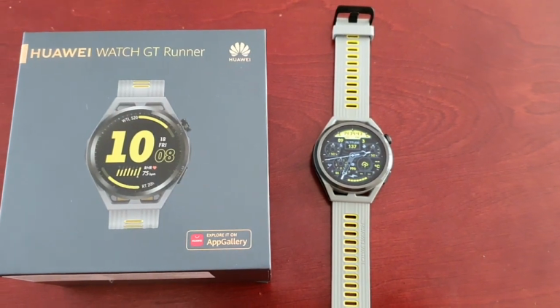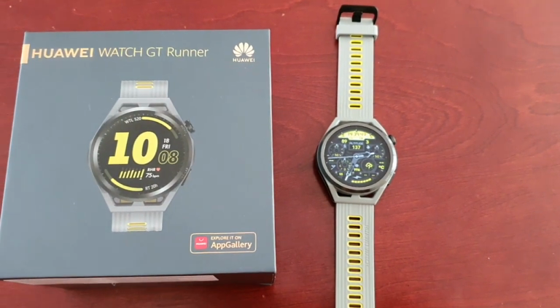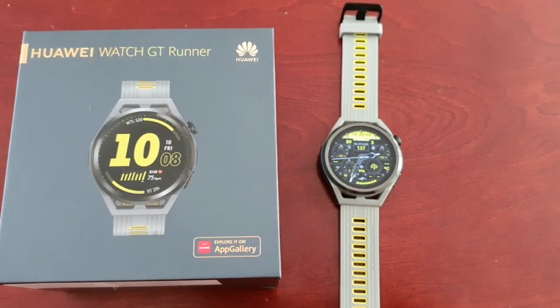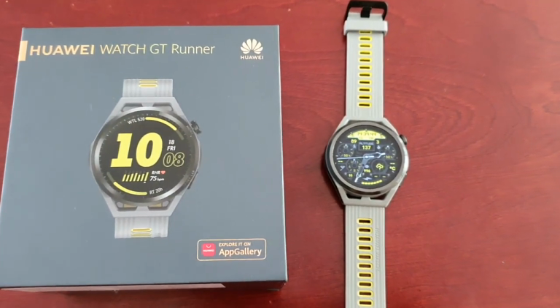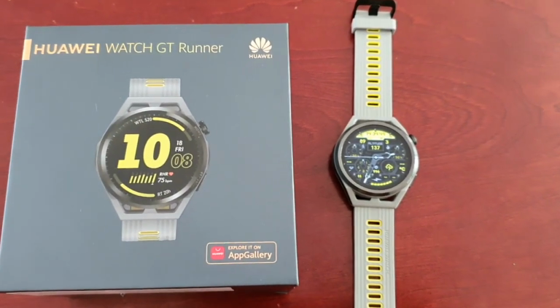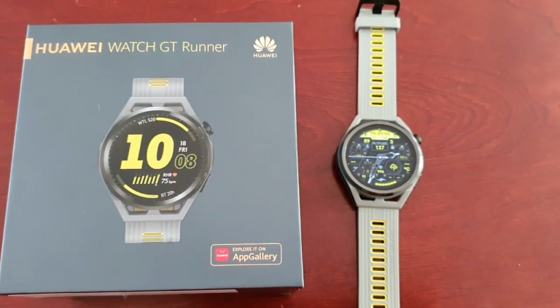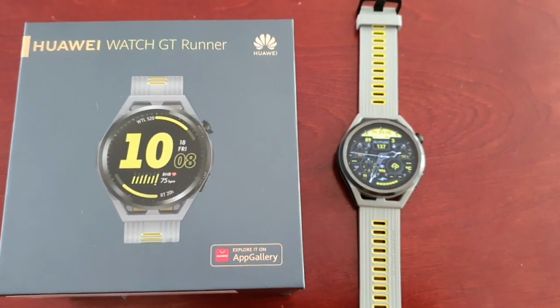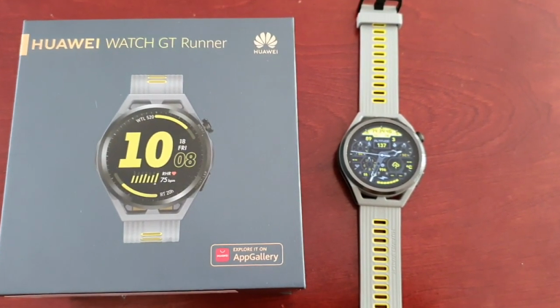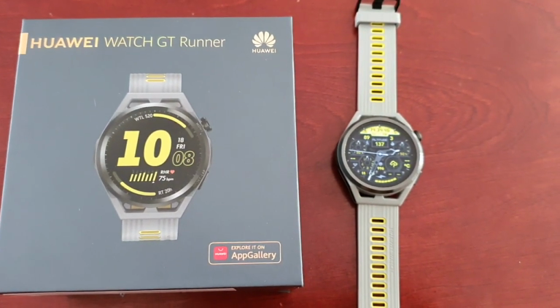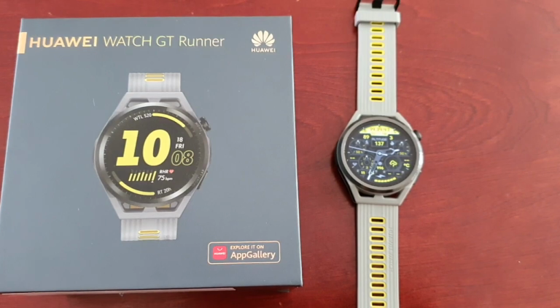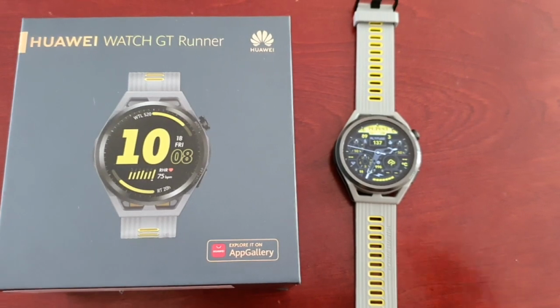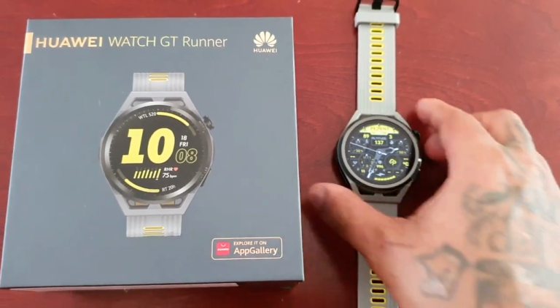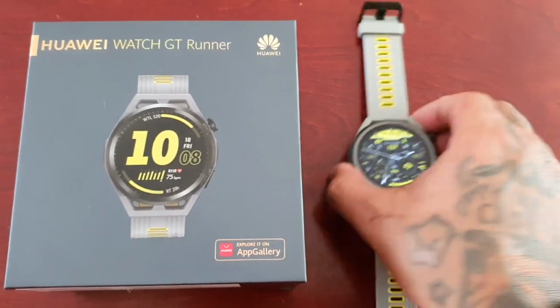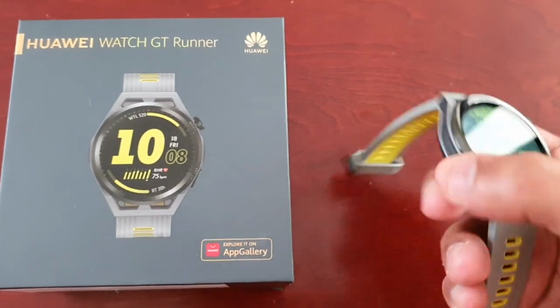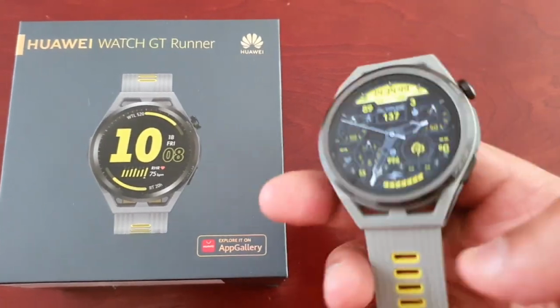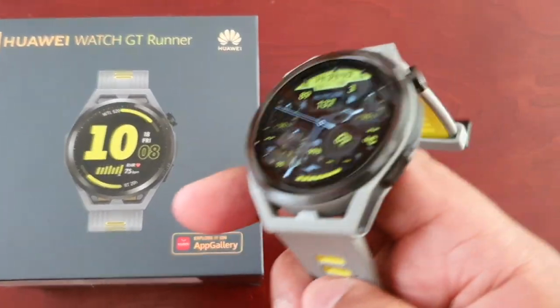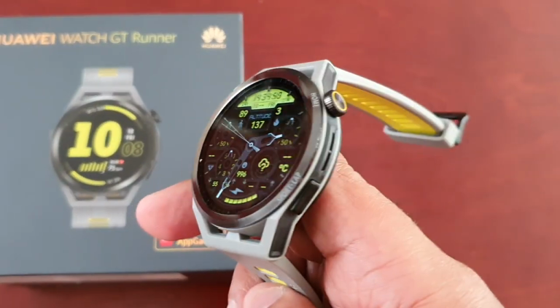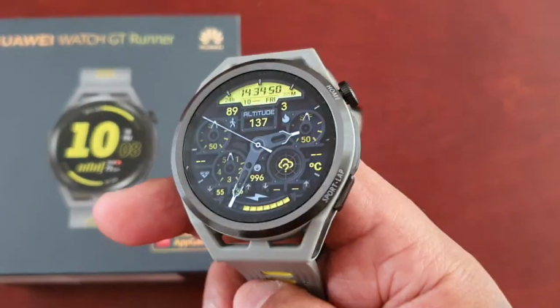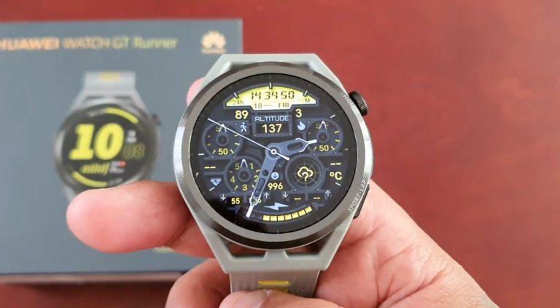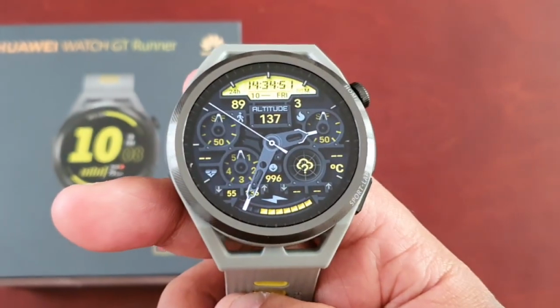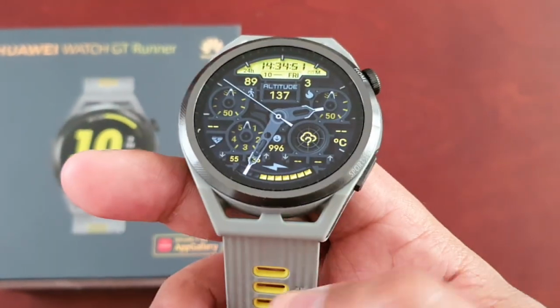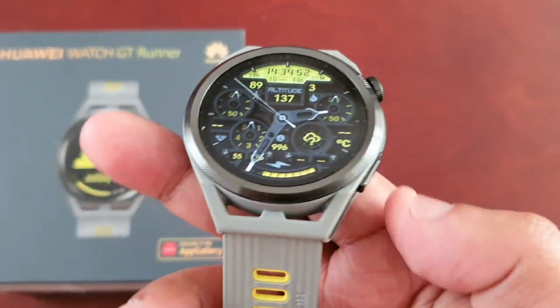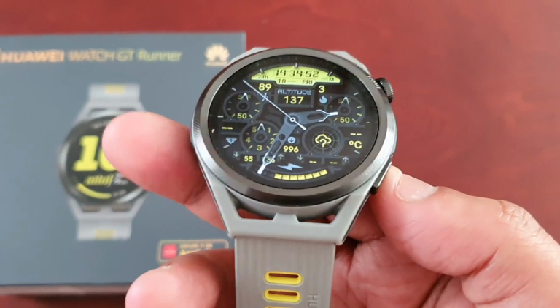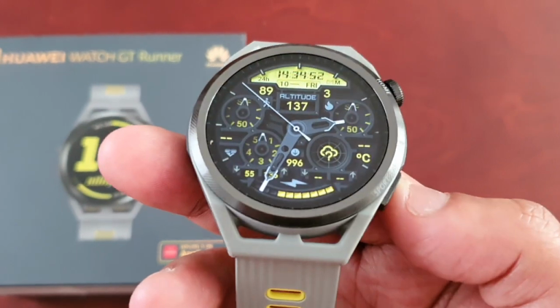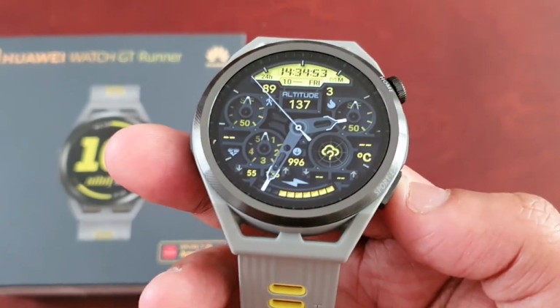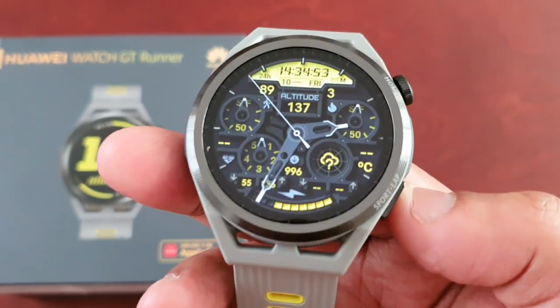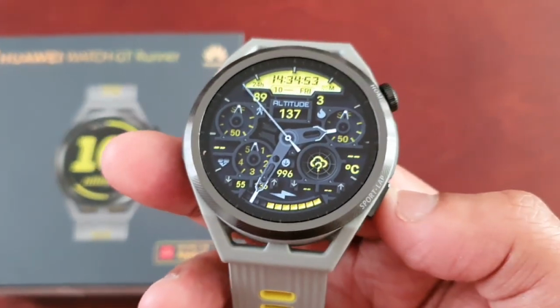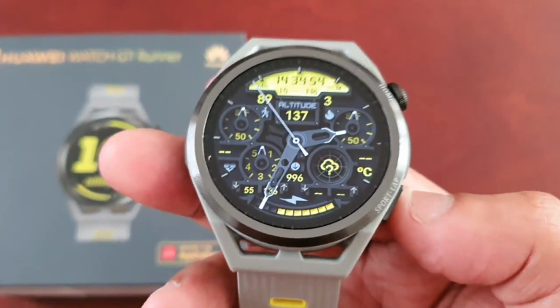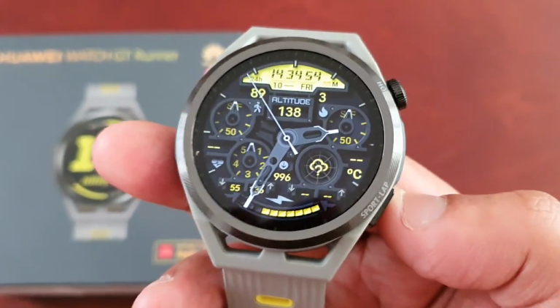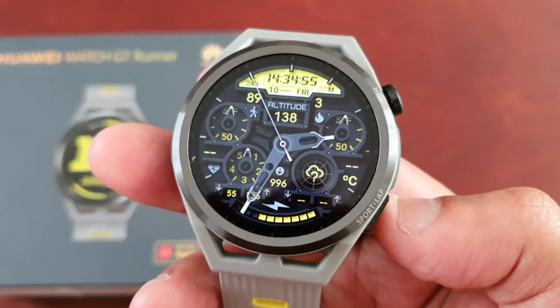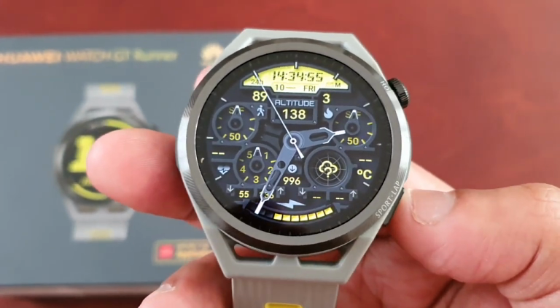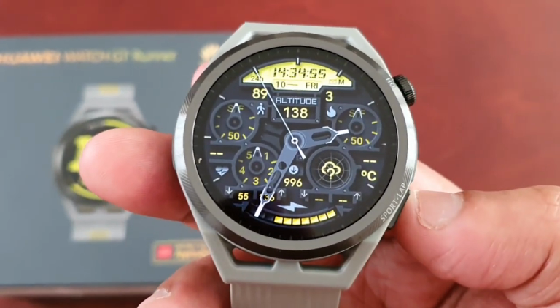It's your boy the Android Doctor back again with another video. I'm here with my brand new Huawei Watch GT Runner, and in this video I'm going to show you how to change the appearance of the home menu style.